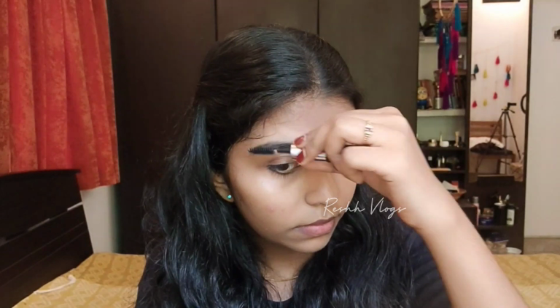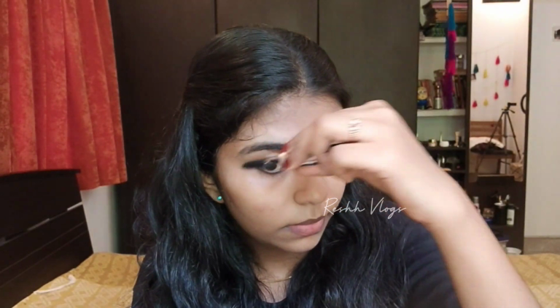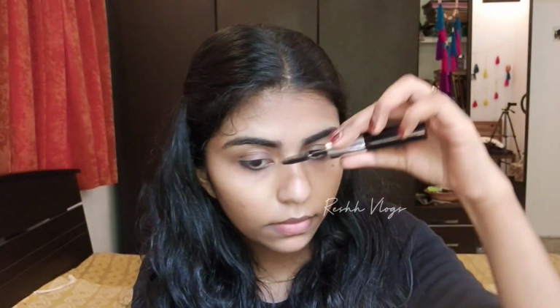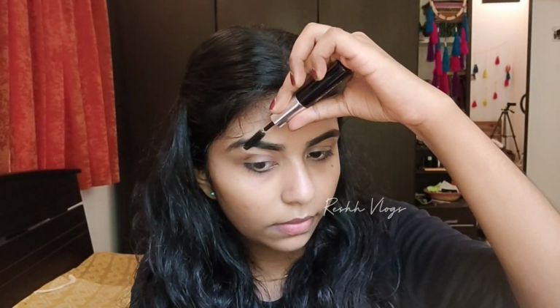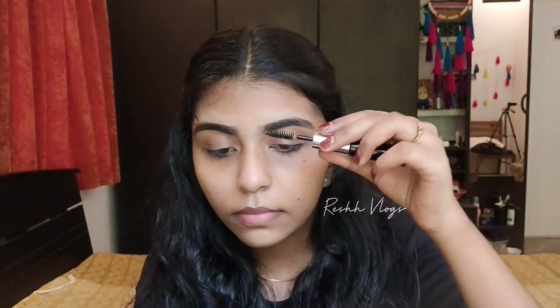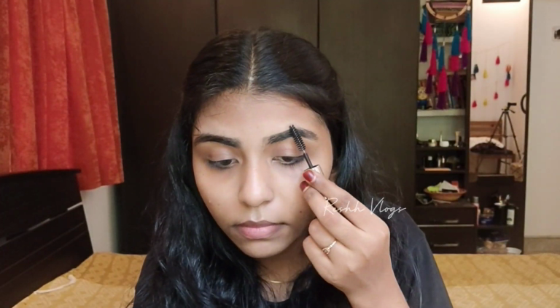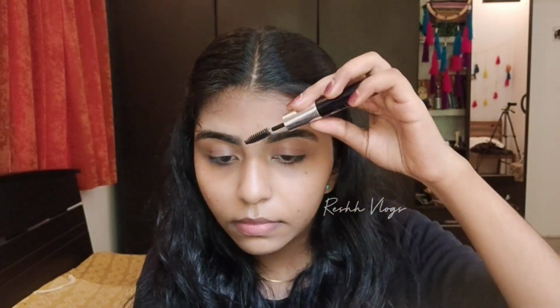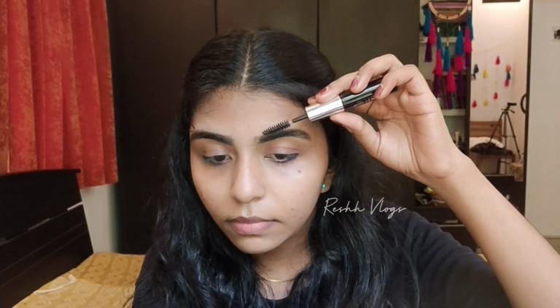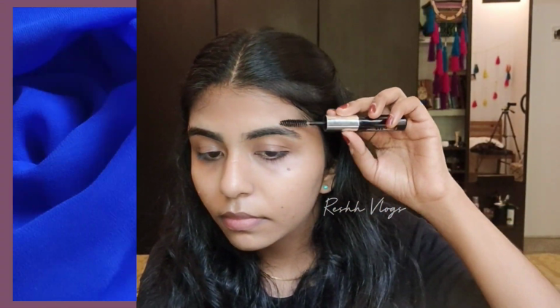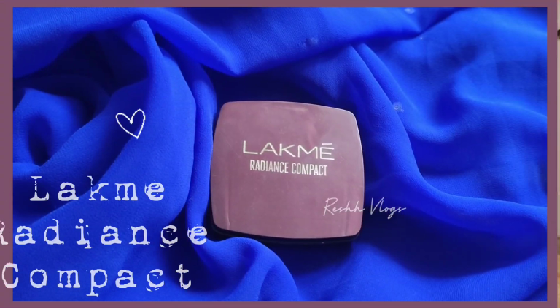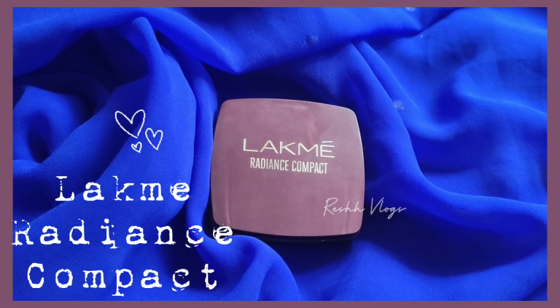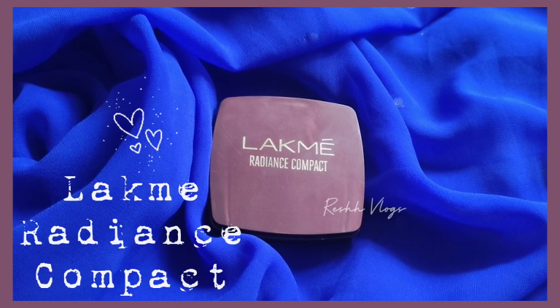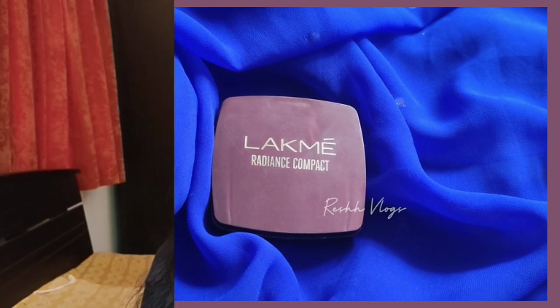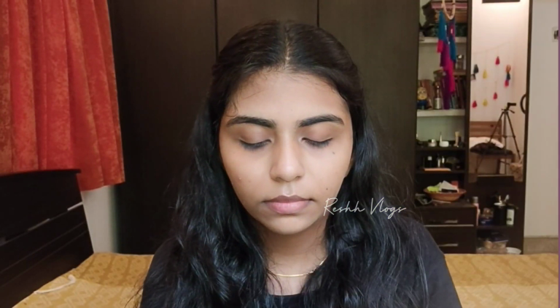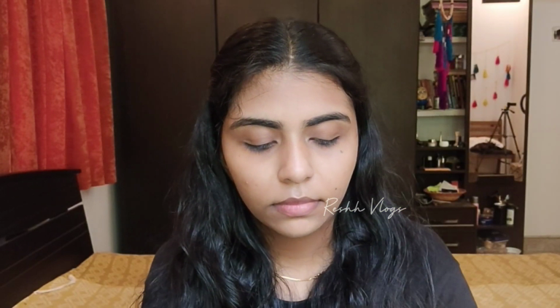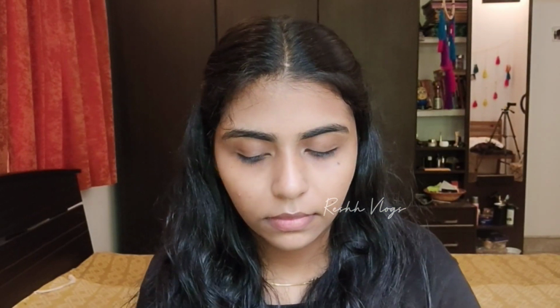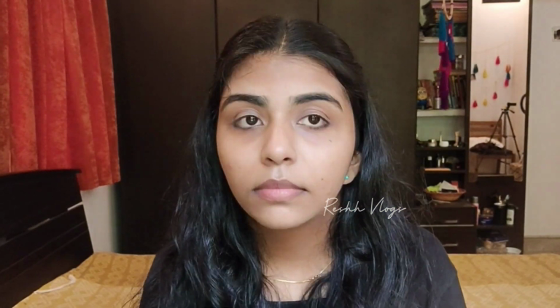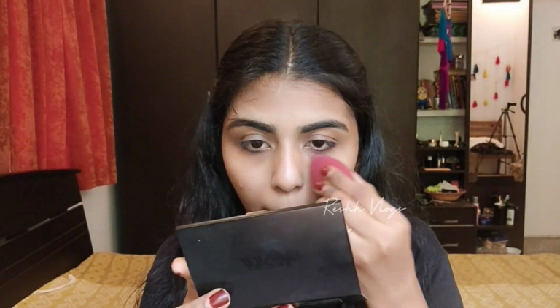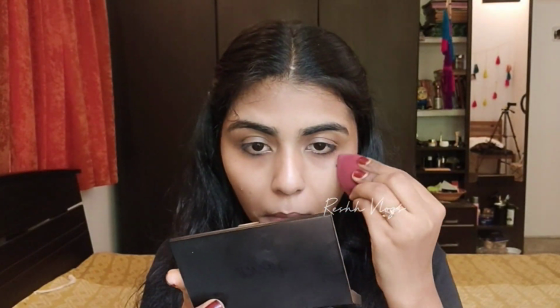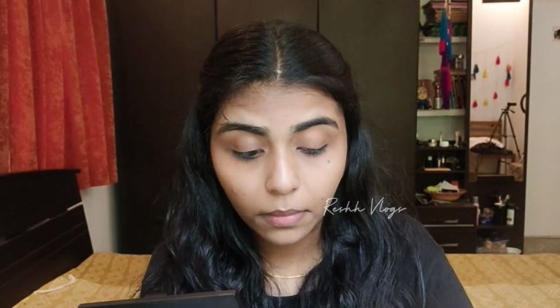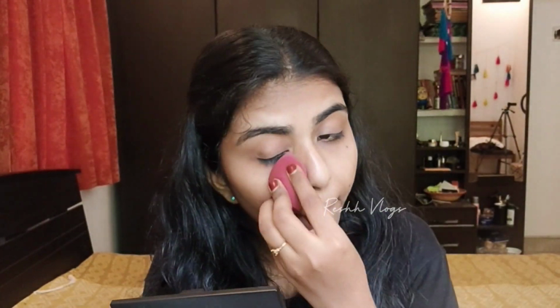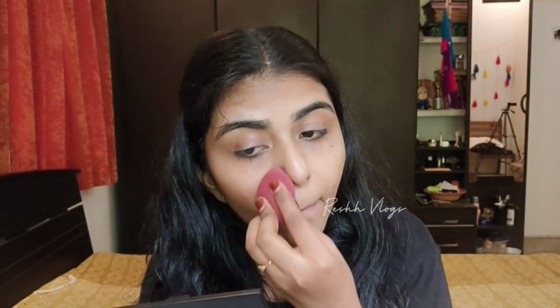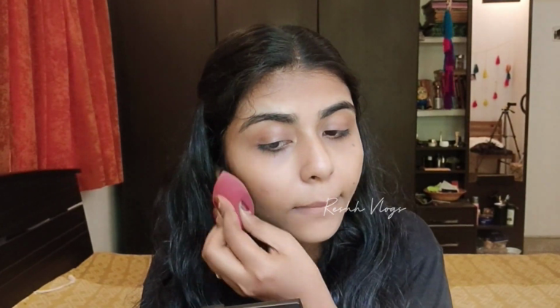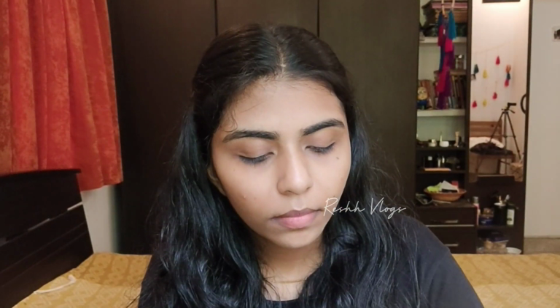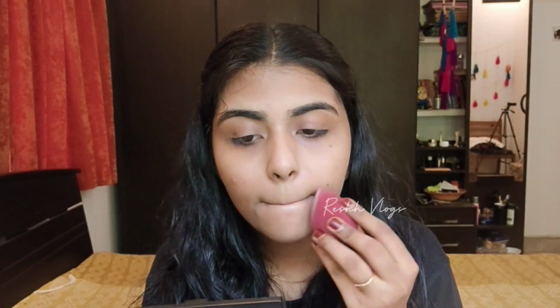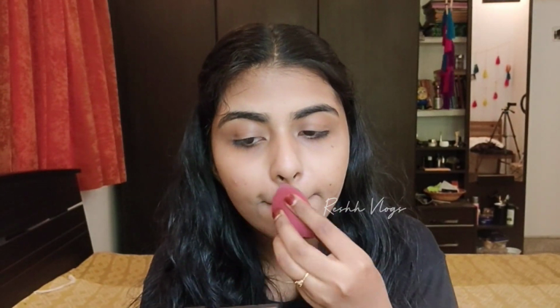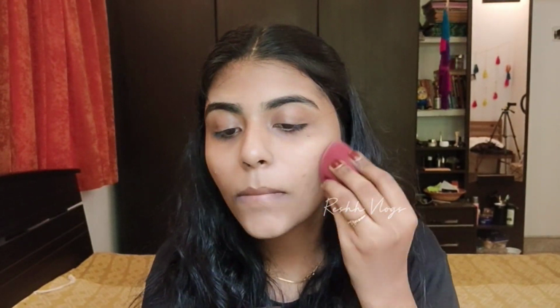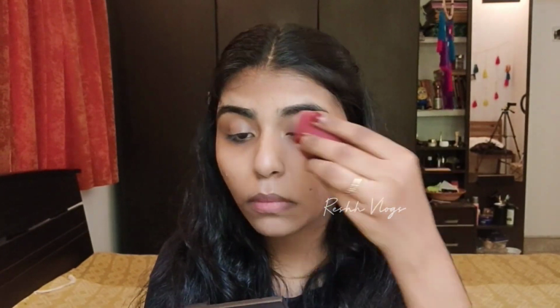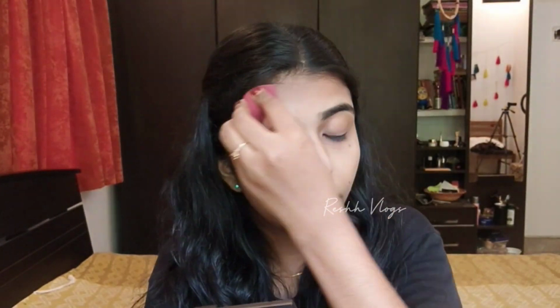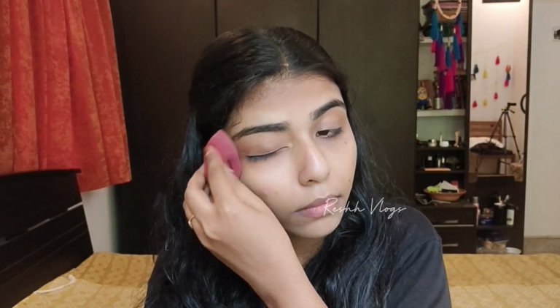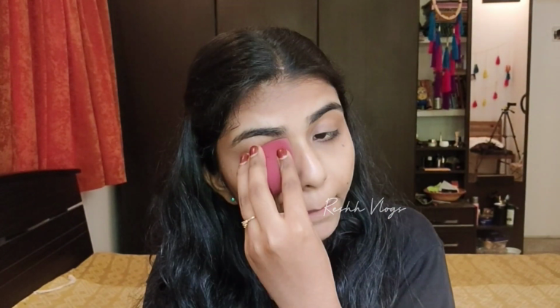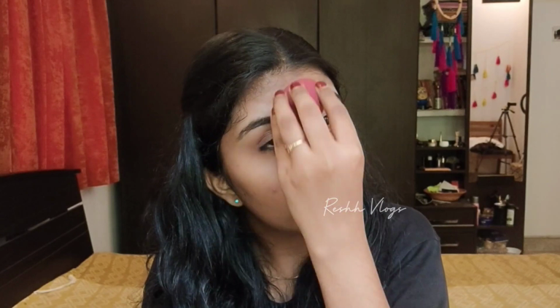I'm going to use LAKME's eyebrow pencil for 75 rupees to fill in my eyebrows. I've uploaded a detailed video on my channel for a perfect natural eyebrow look.